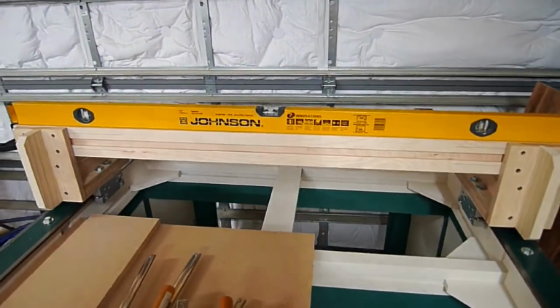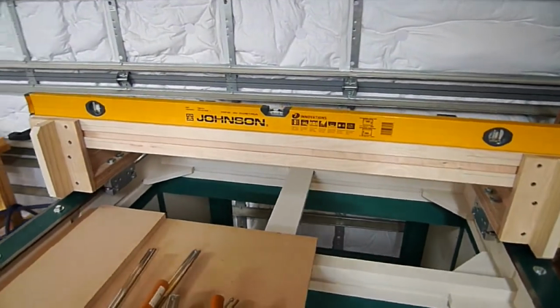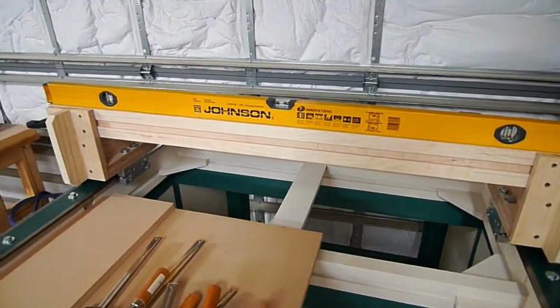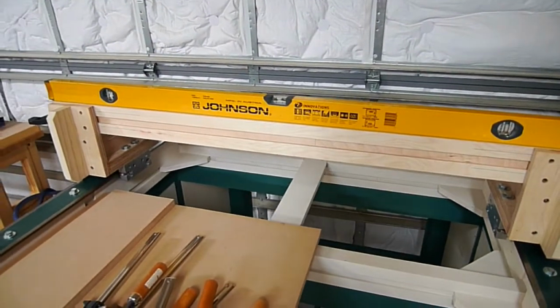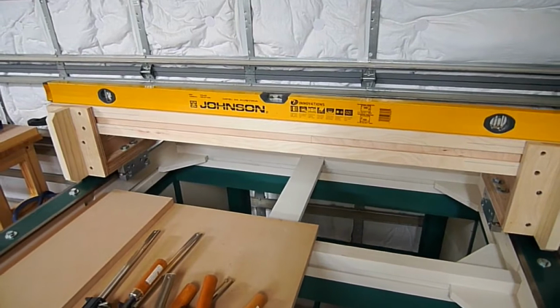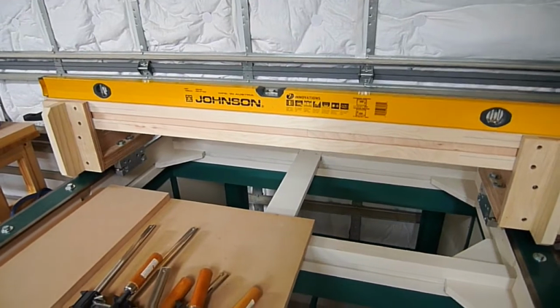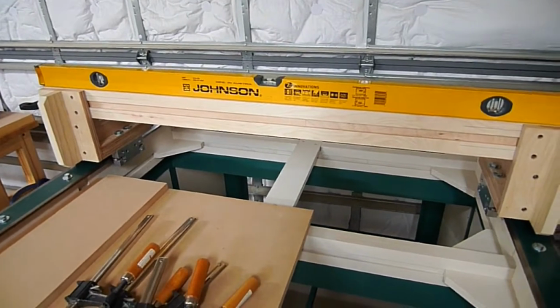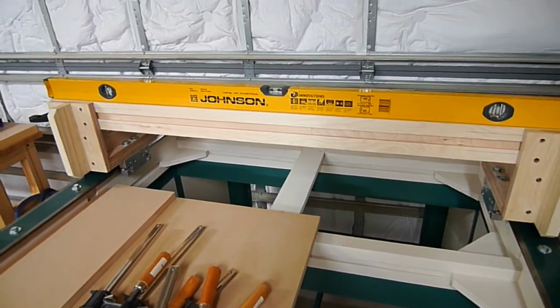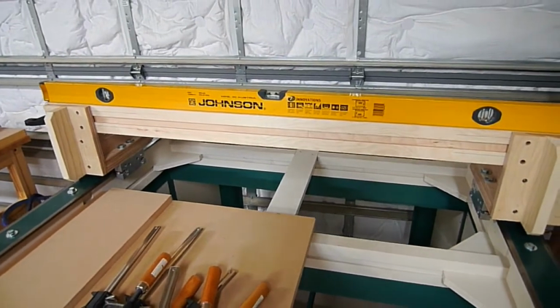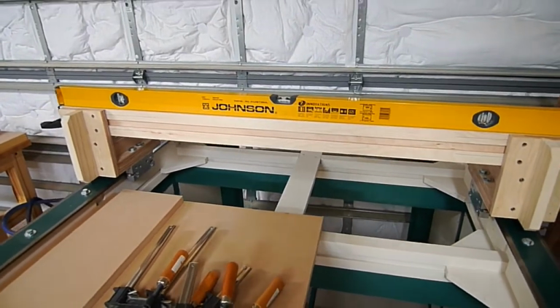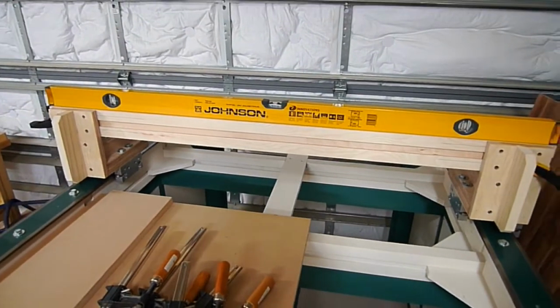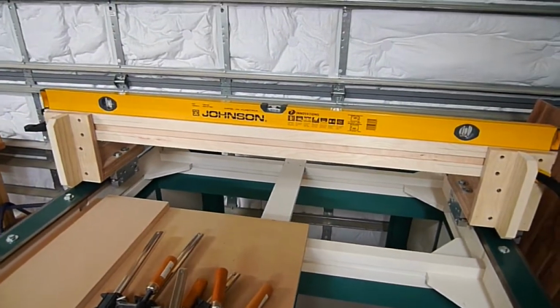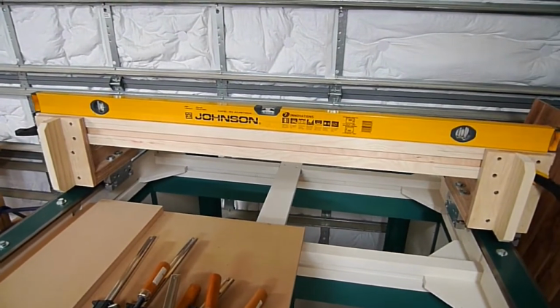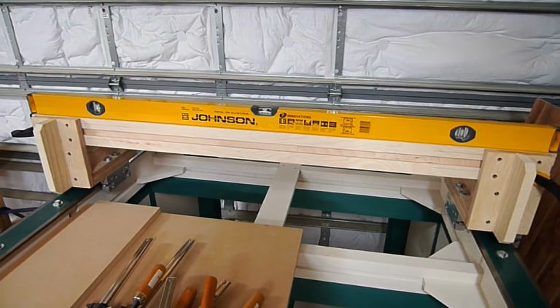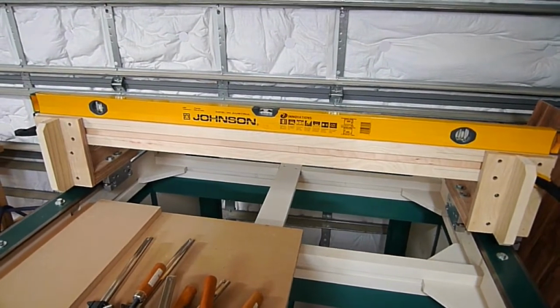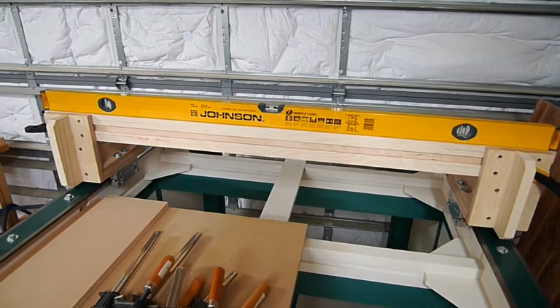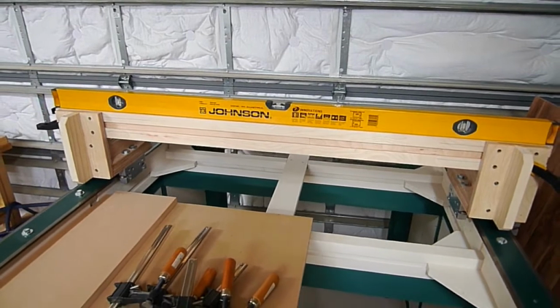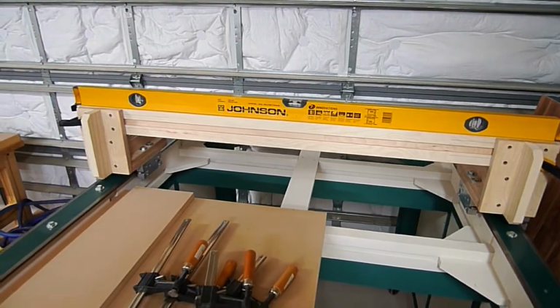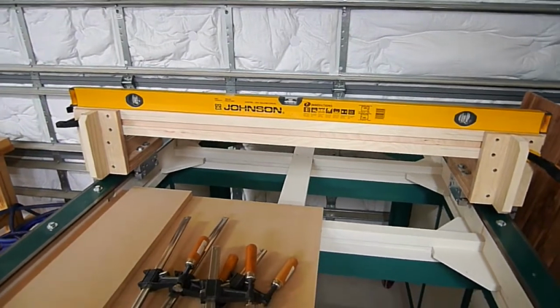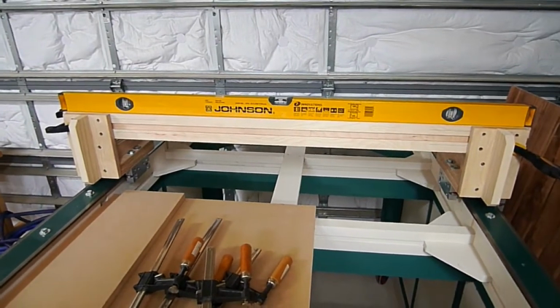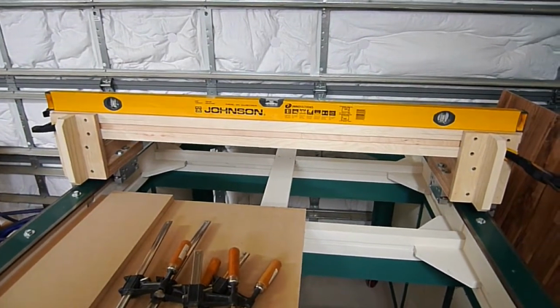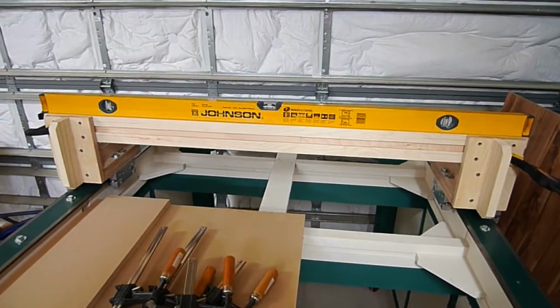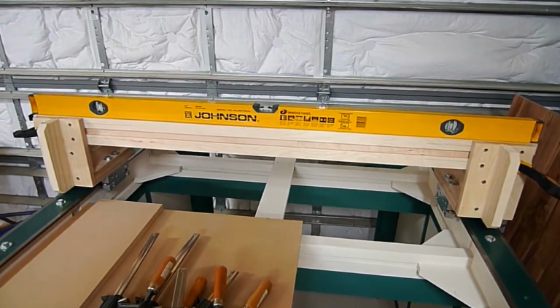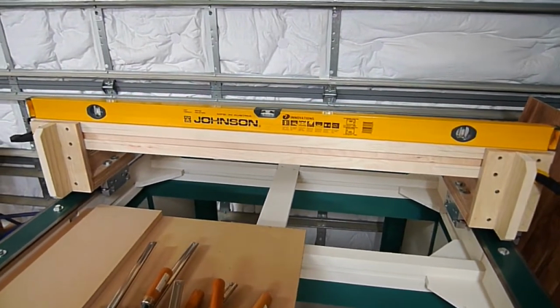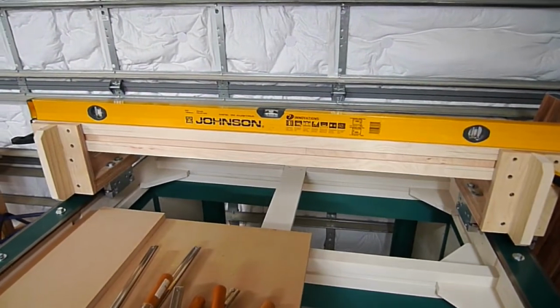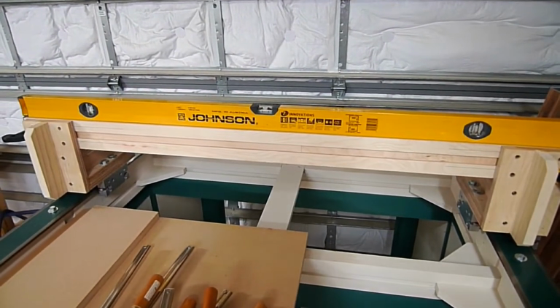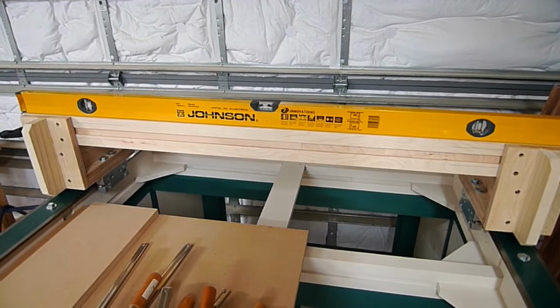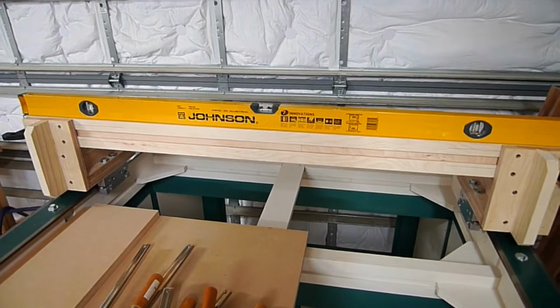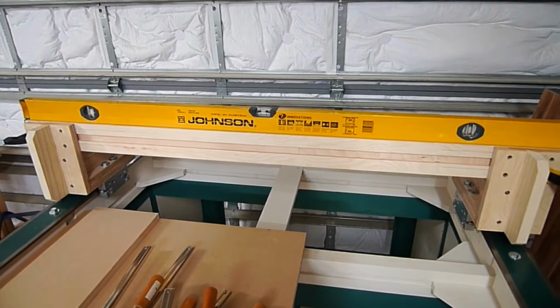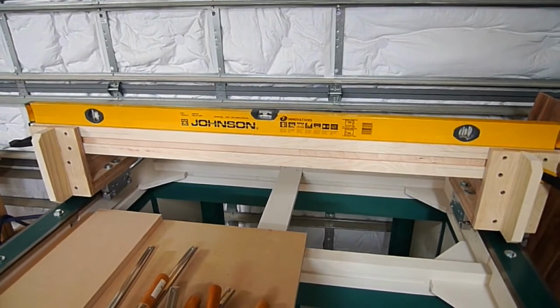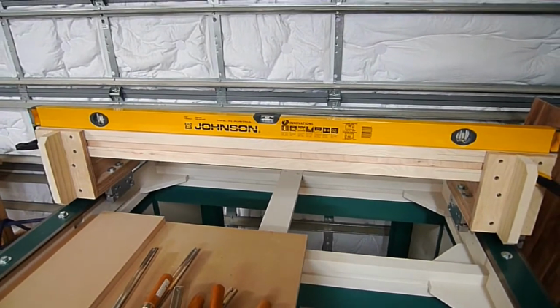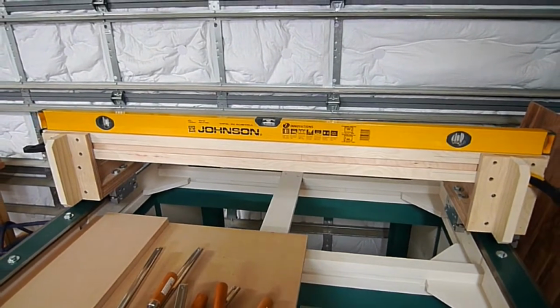Gluing a hardwood piece in there isn't going to cause any issues as it expands and contracts, especially if it's sealed. So that's where we're at. Now I'm going to go ahead and get the steel drilled and assembled and move on from there.